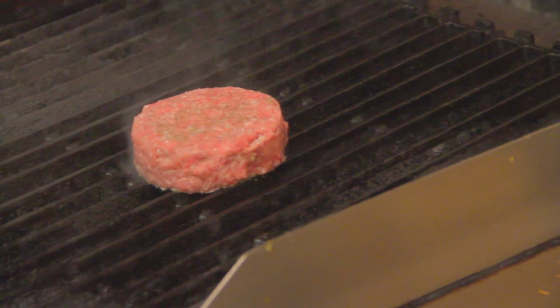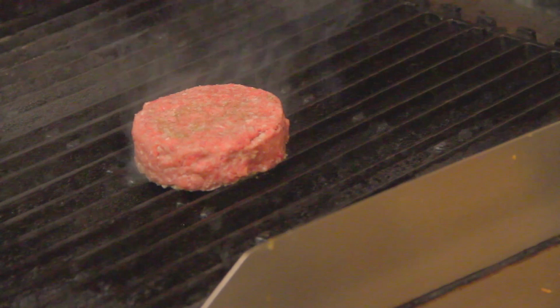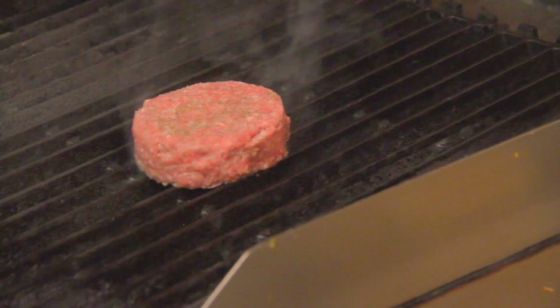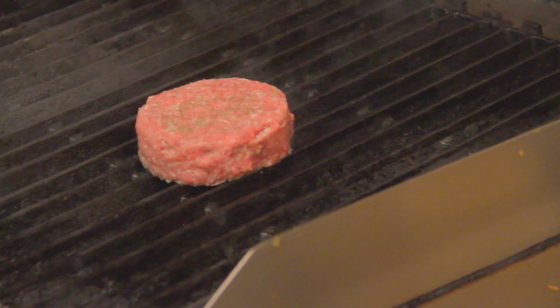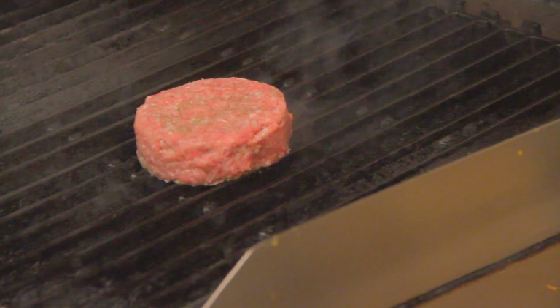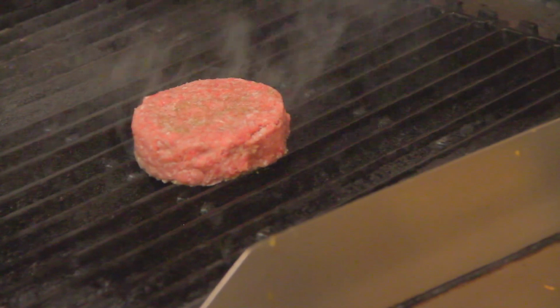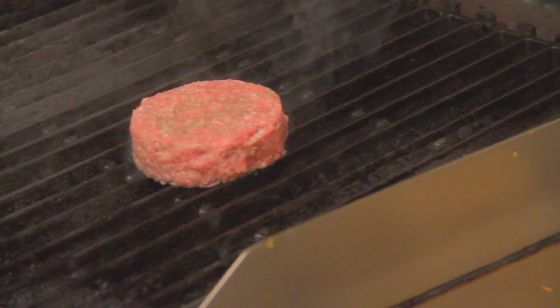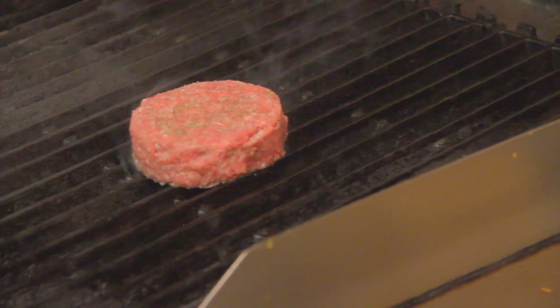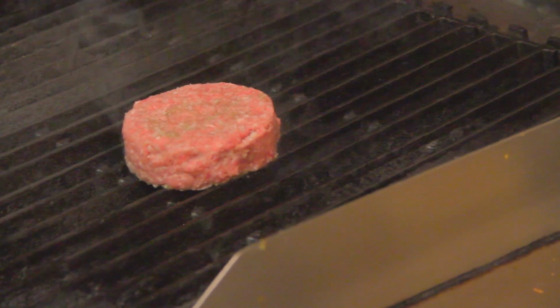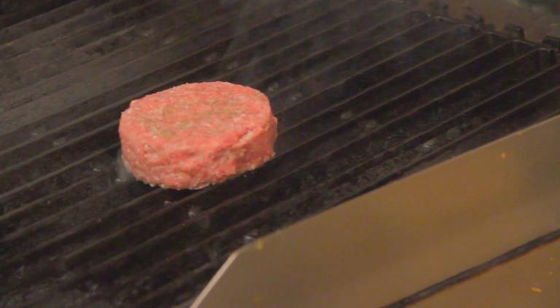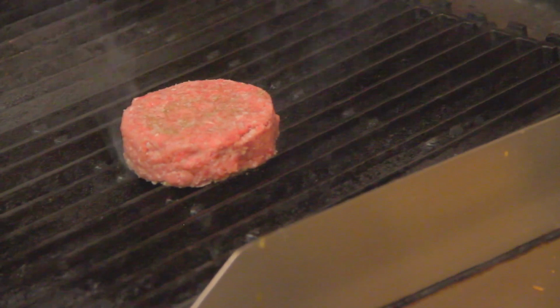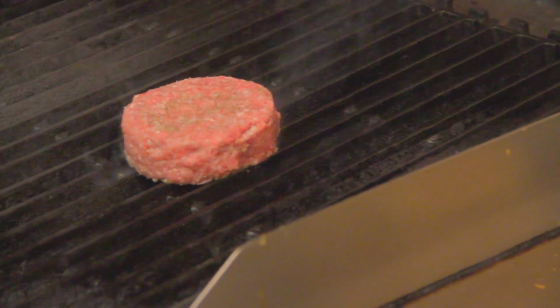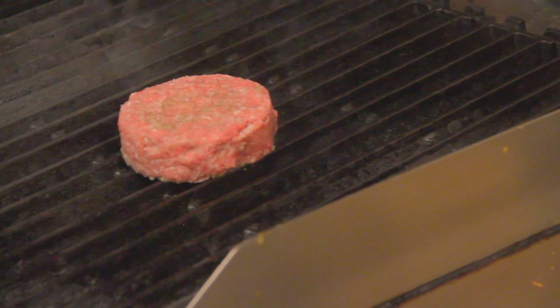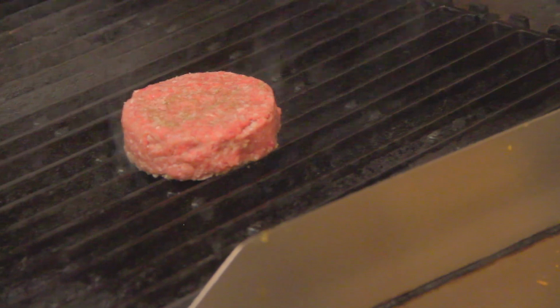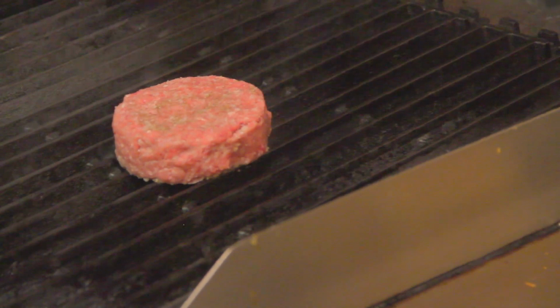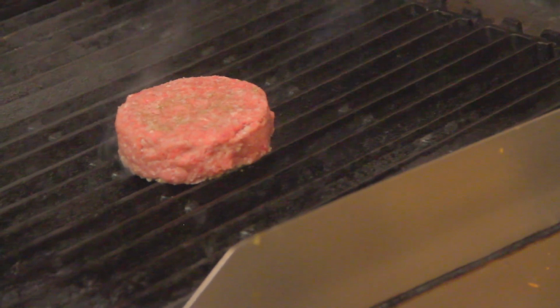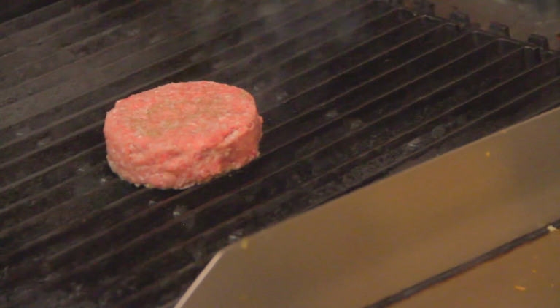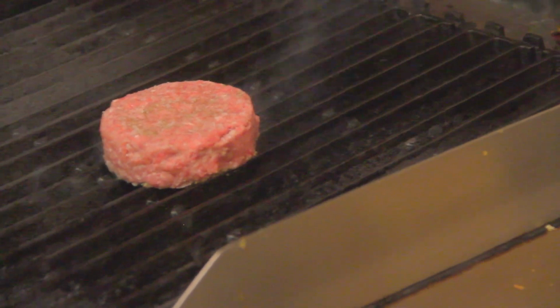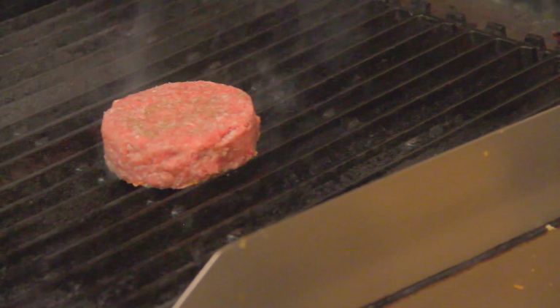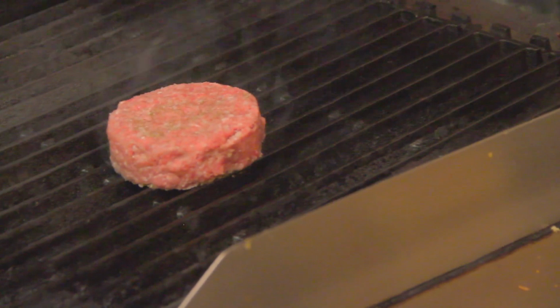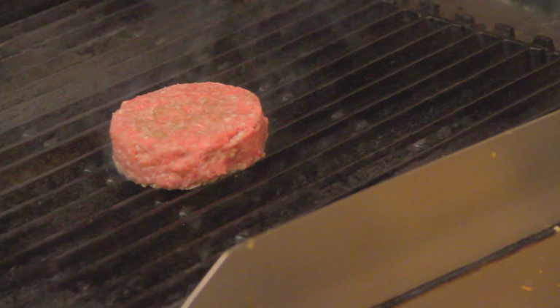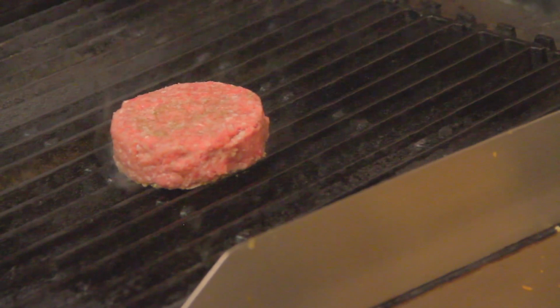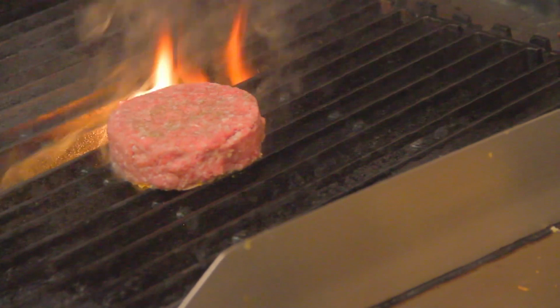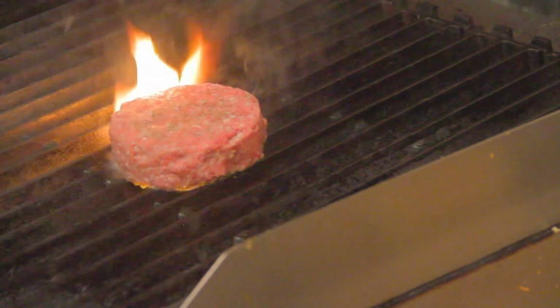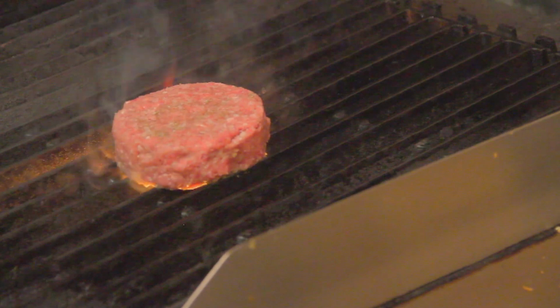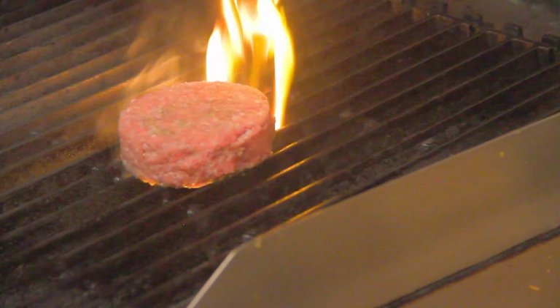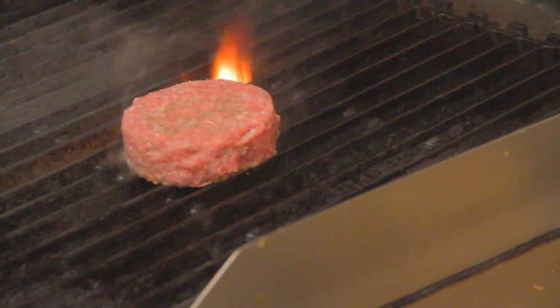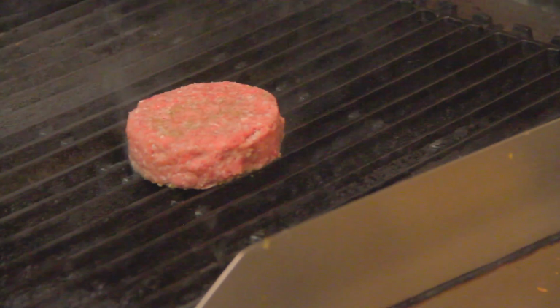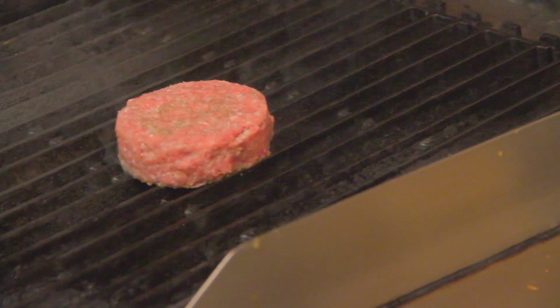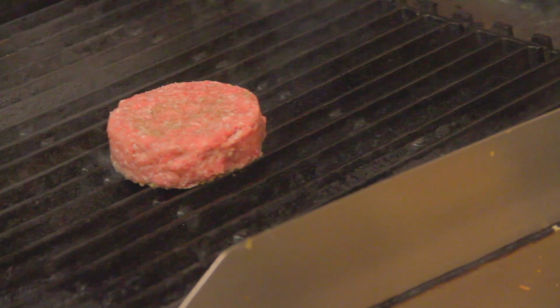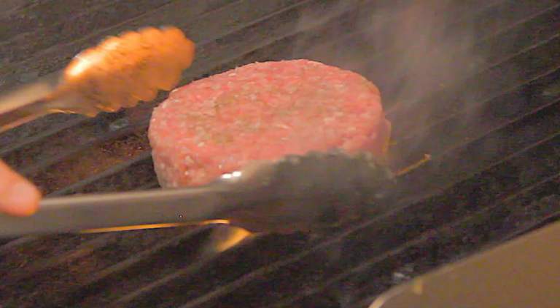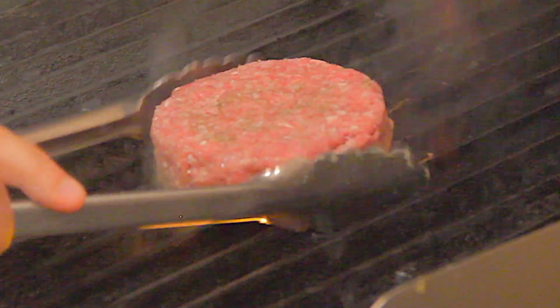The desired temperature I prefer is medium rare. We're going to let that cook for about two minutes as is, then turn it 90 degrees for another two minutes, and repeat on the other side.